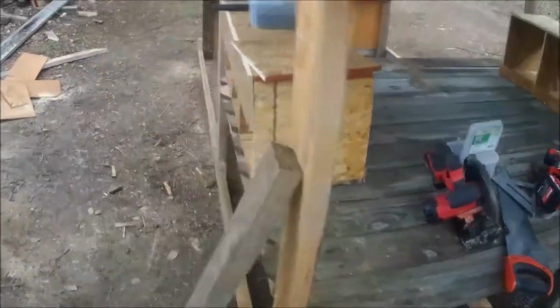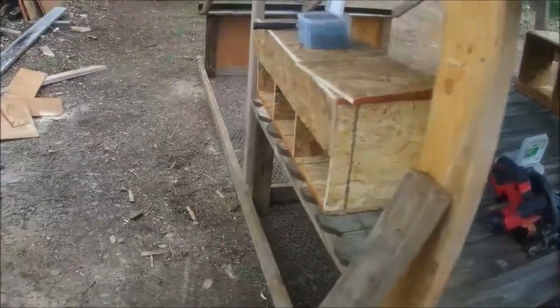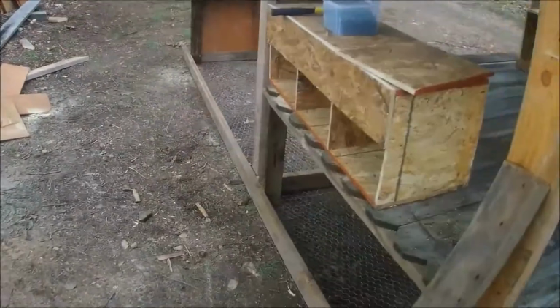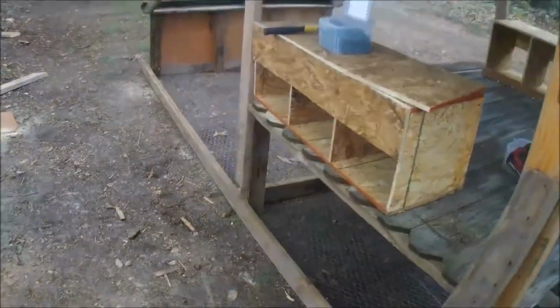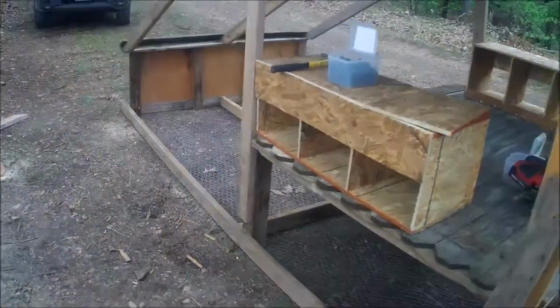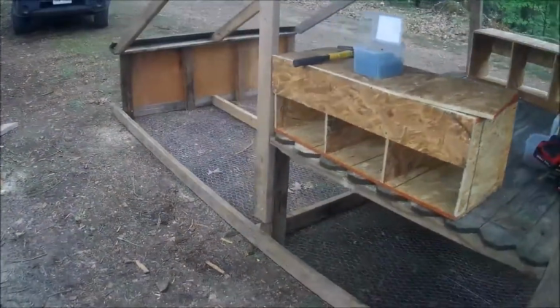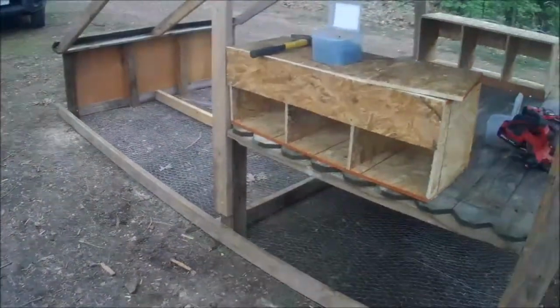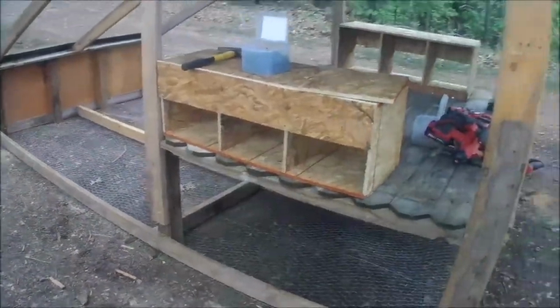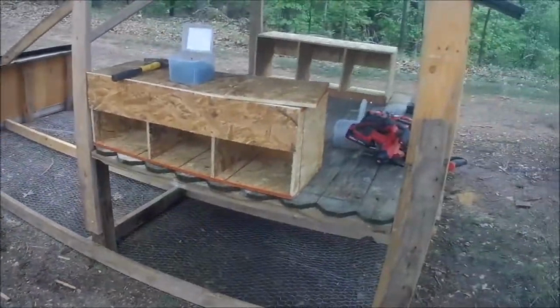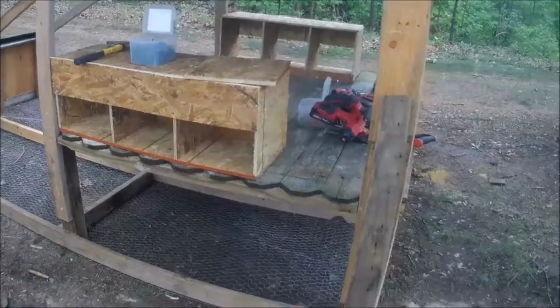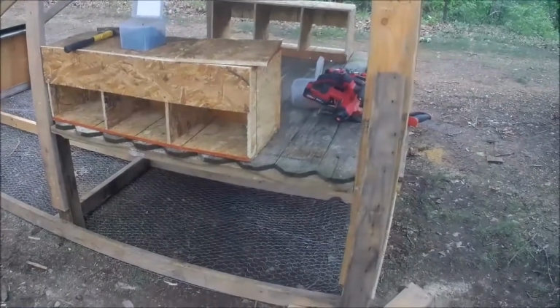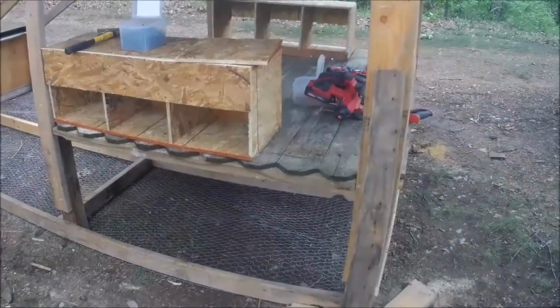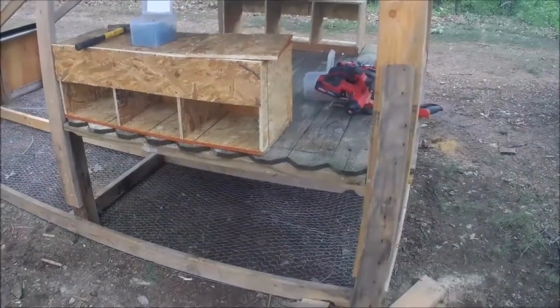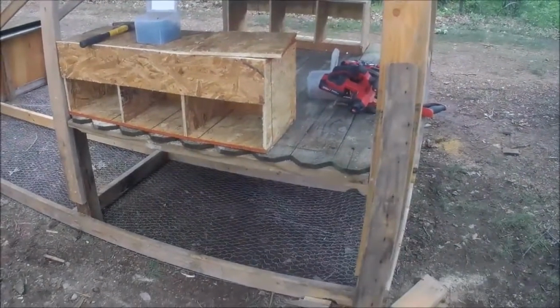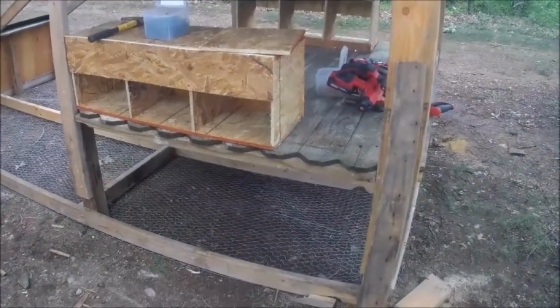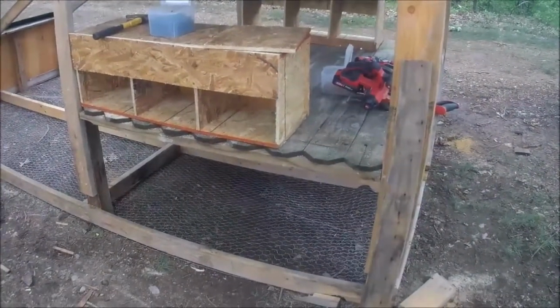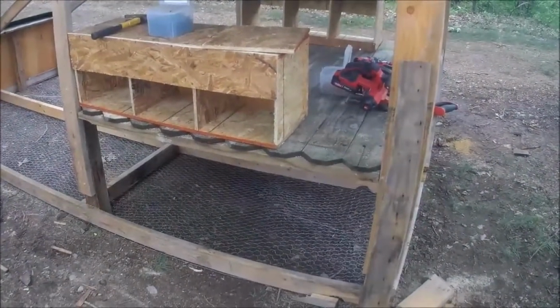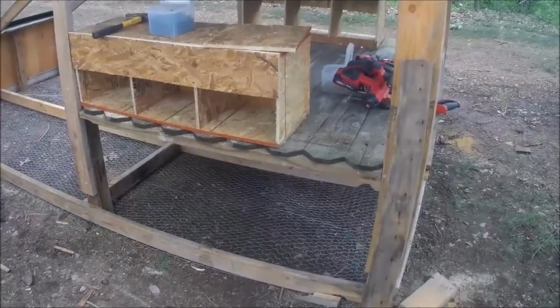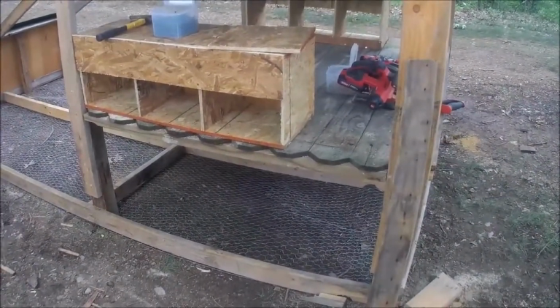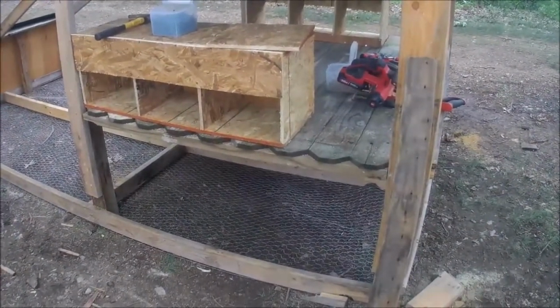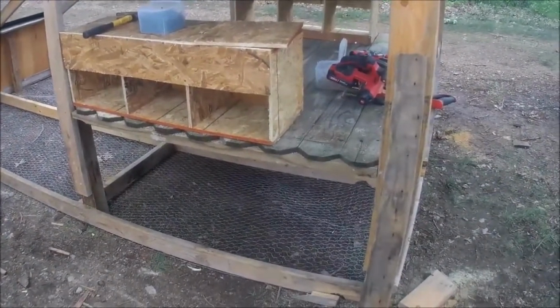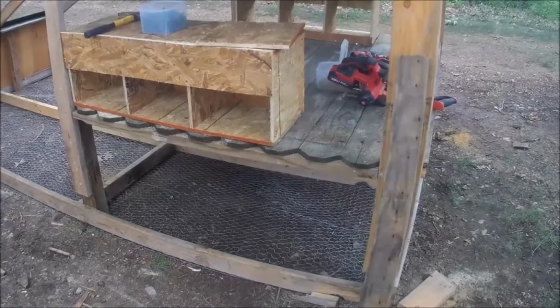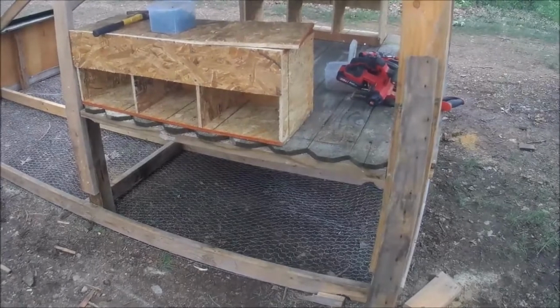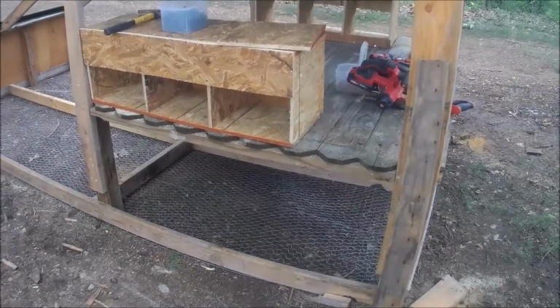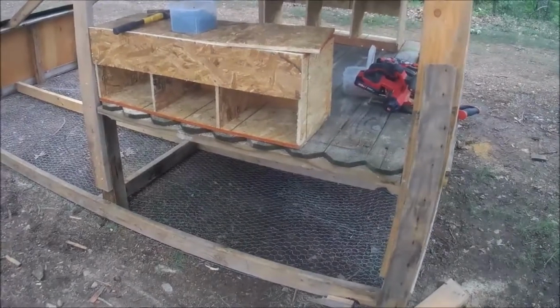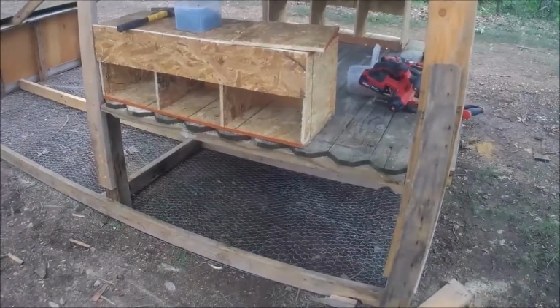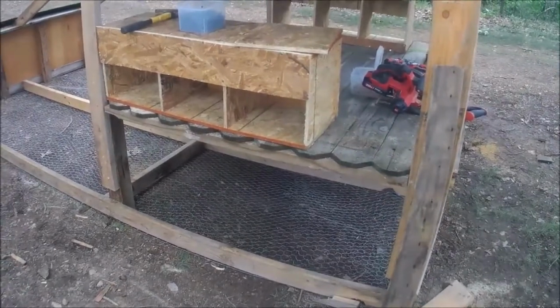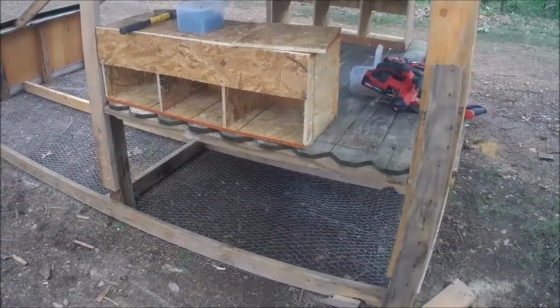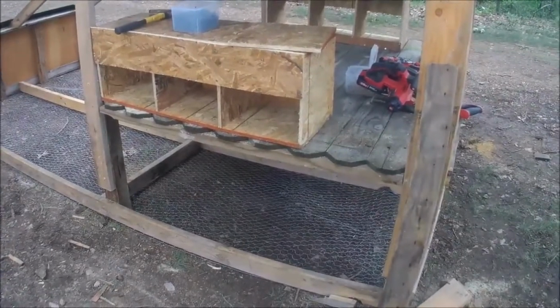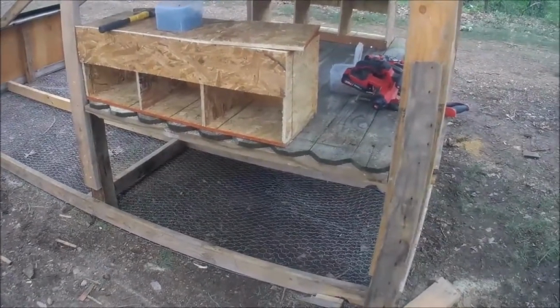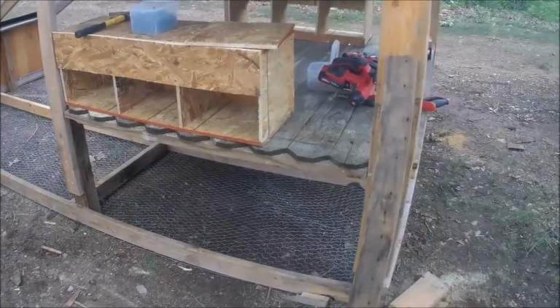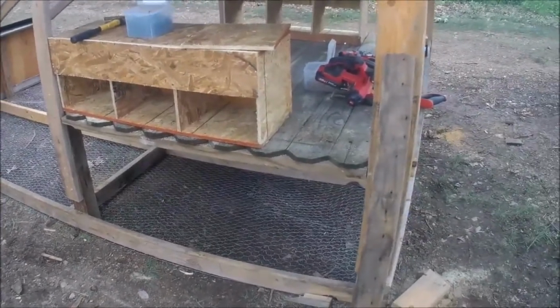We're not sure what kind of chickens we're going to get yet. There are always Buff Orpingtons available, but maybe some Rhode Island Reds. We'll see what happens.